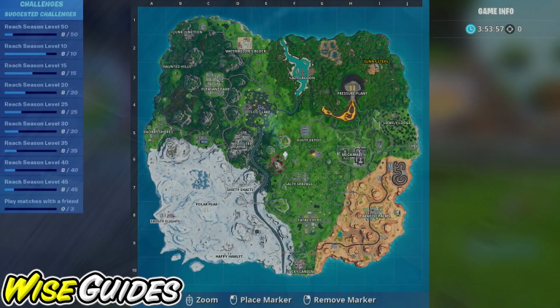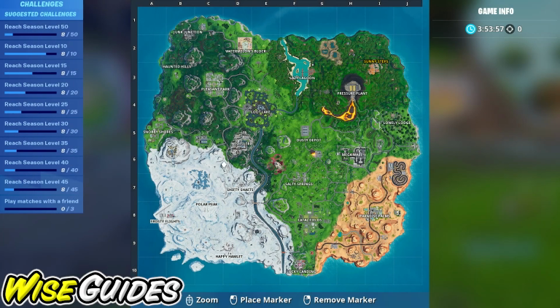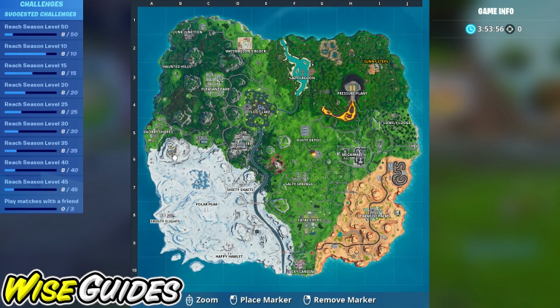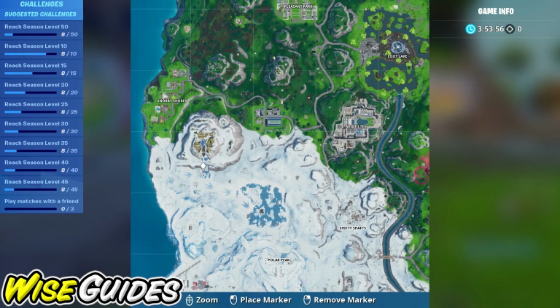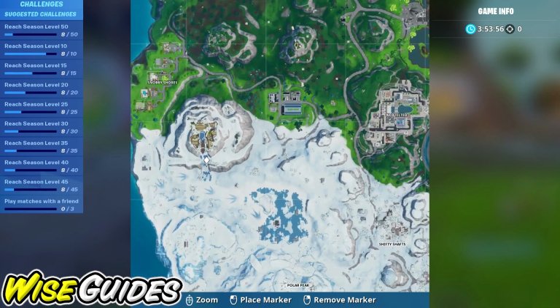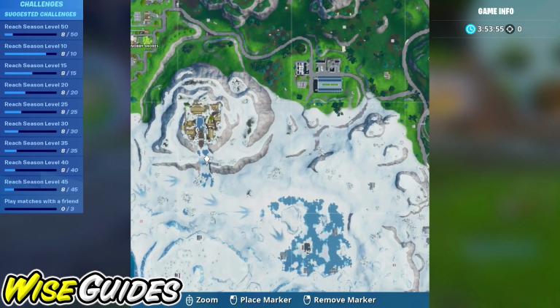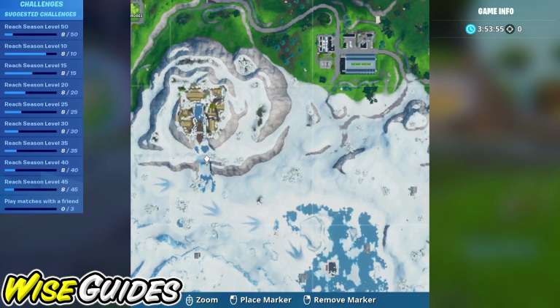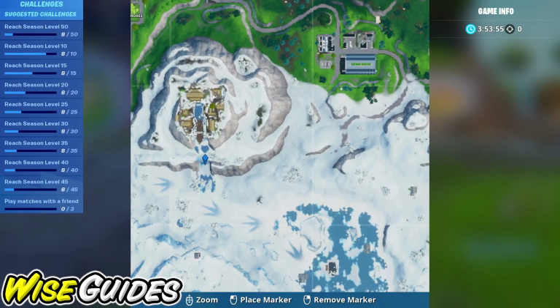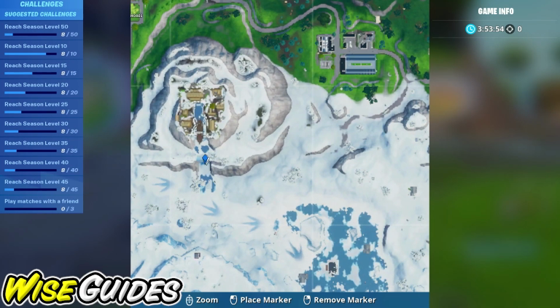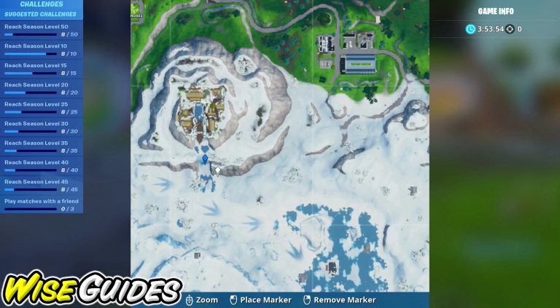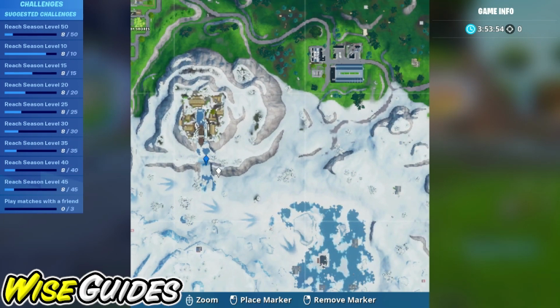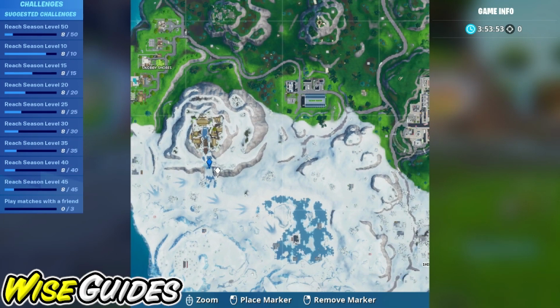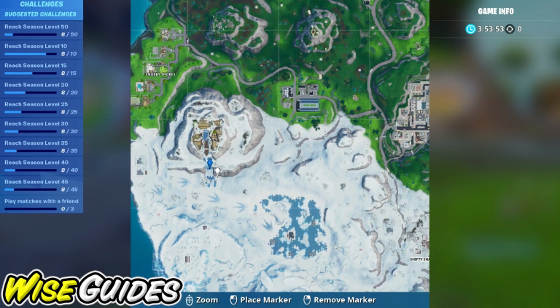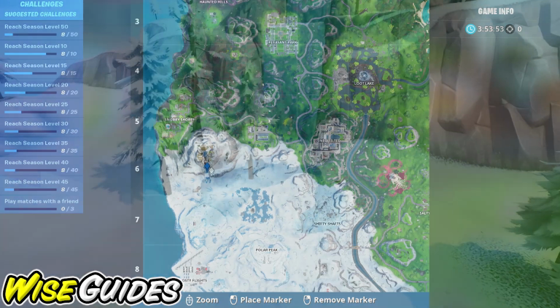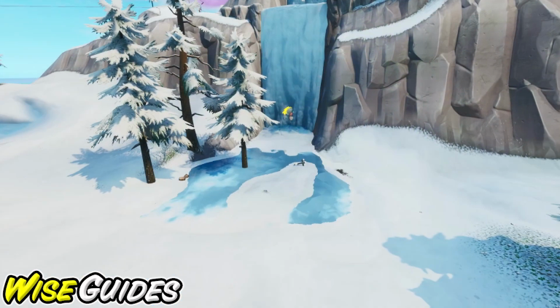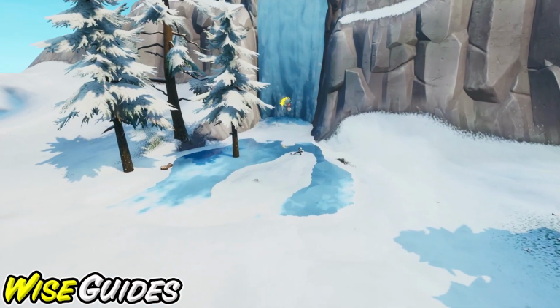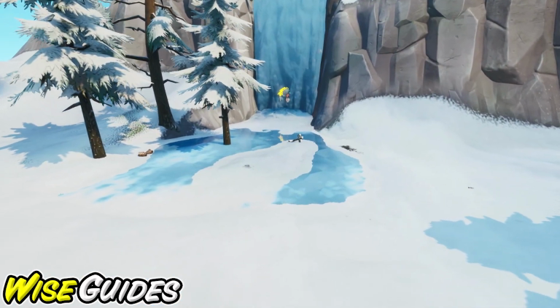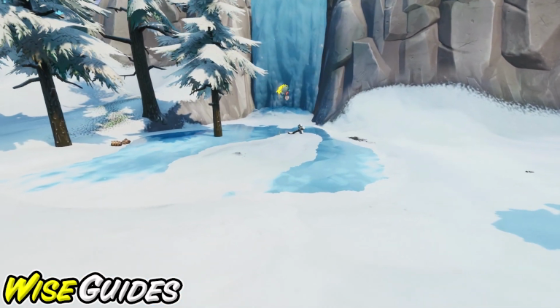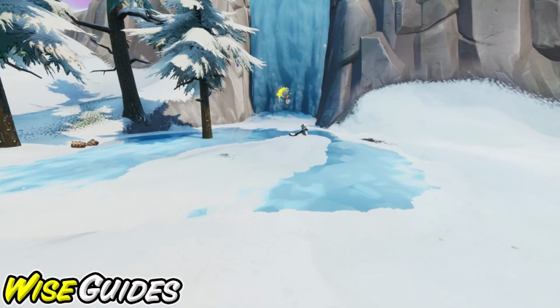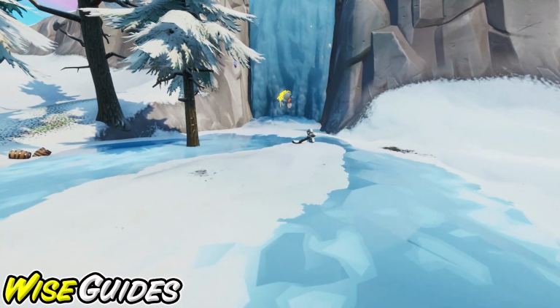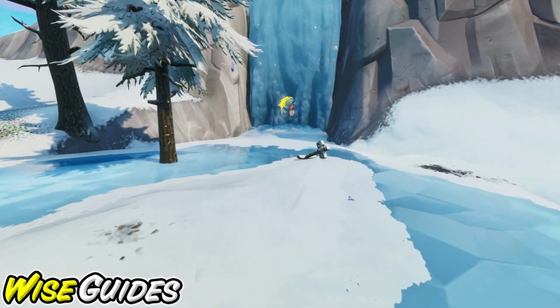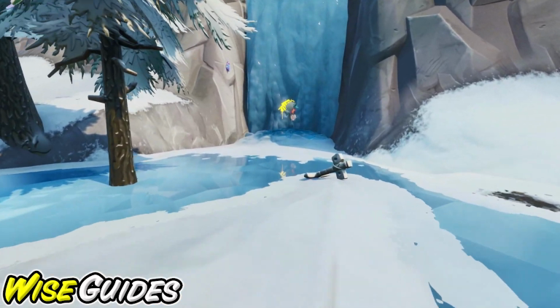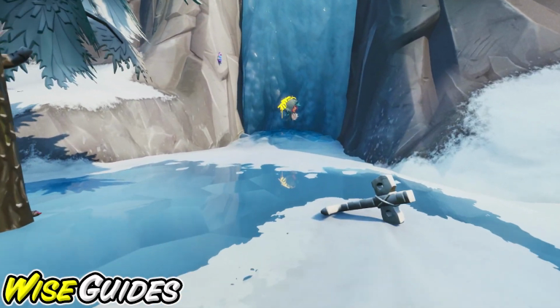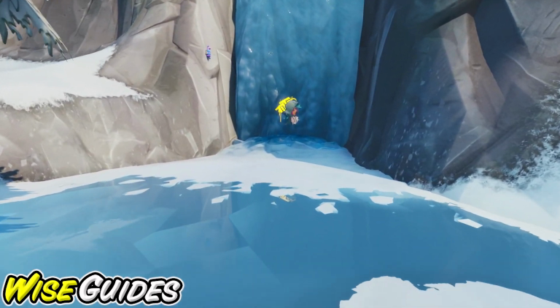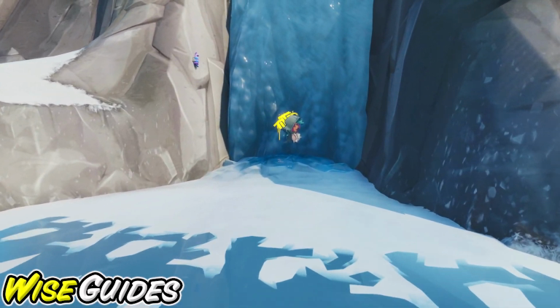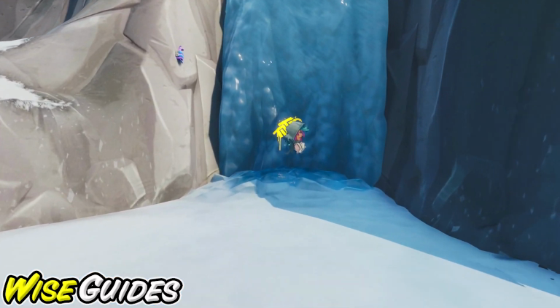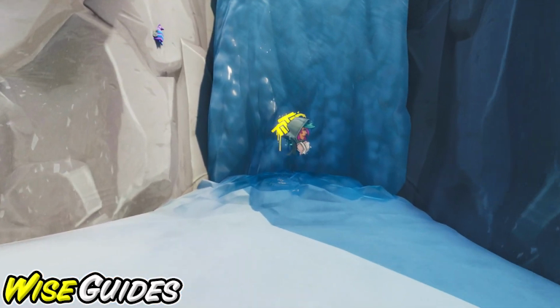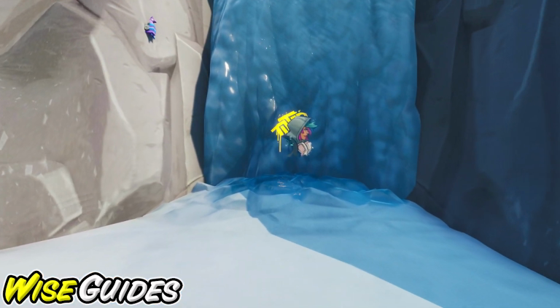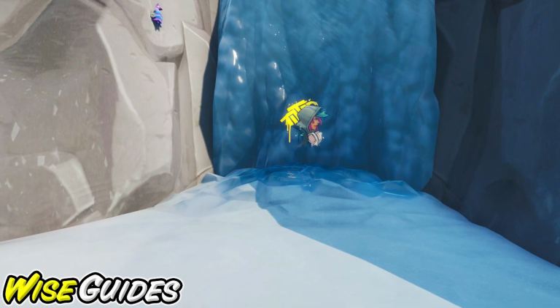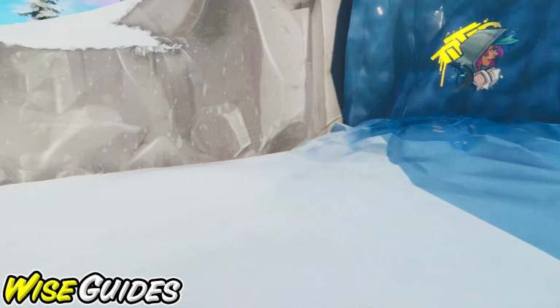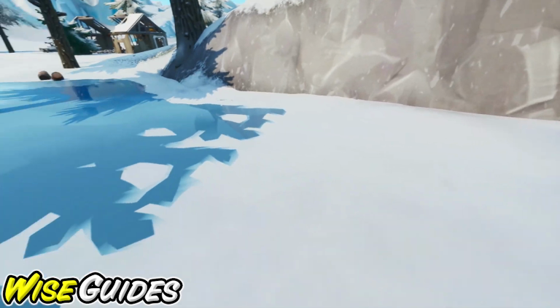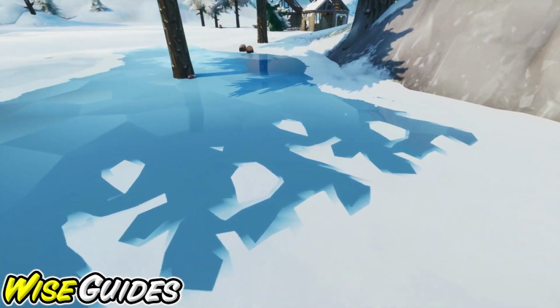For number four we're going to be headed to the frozen waterfall near the Viking mountain. You can see the graffiti right here, and if we turn around the spray can is going to be next to this tree.